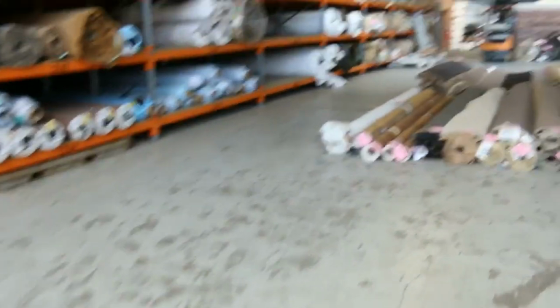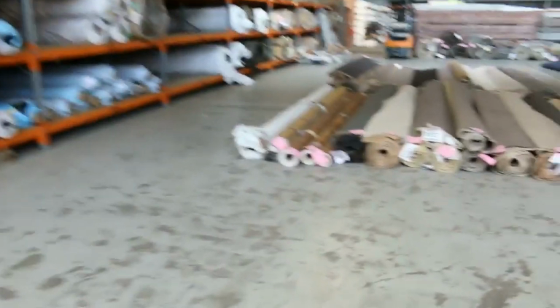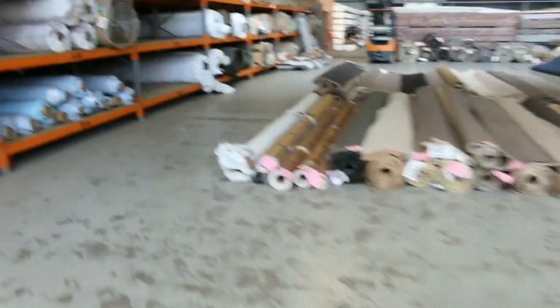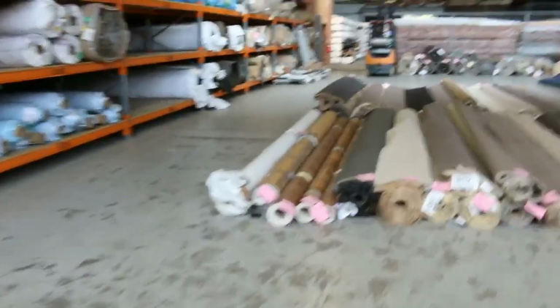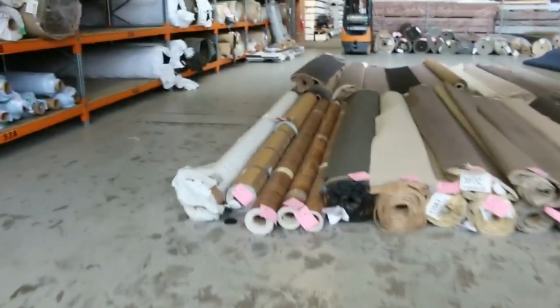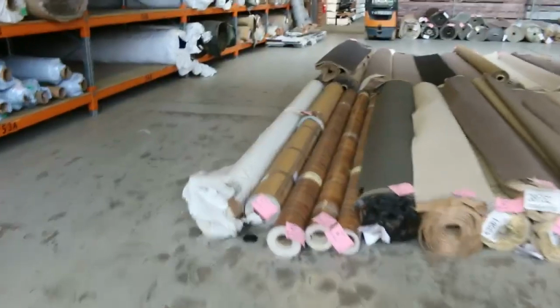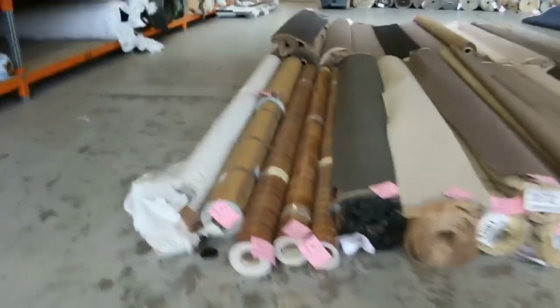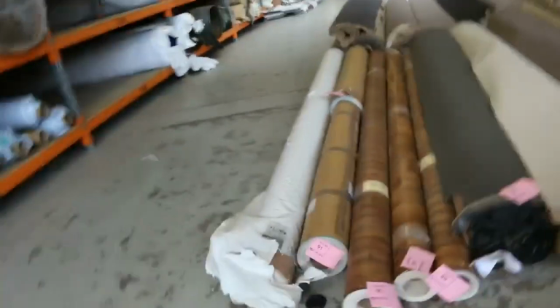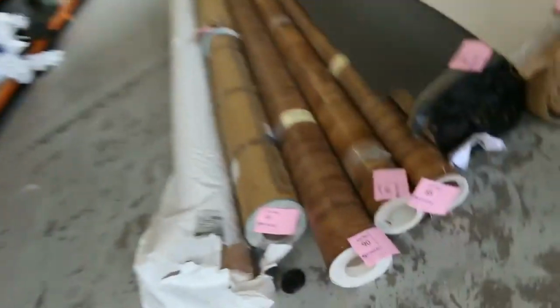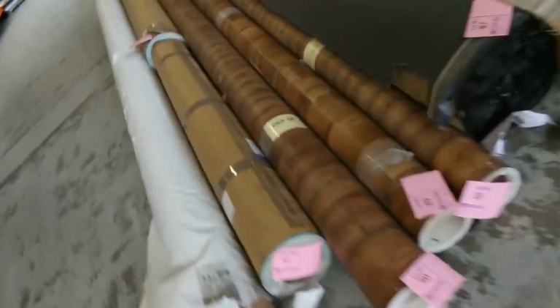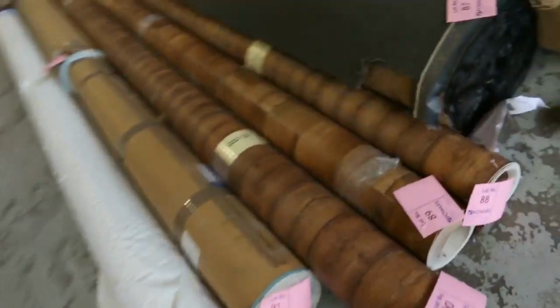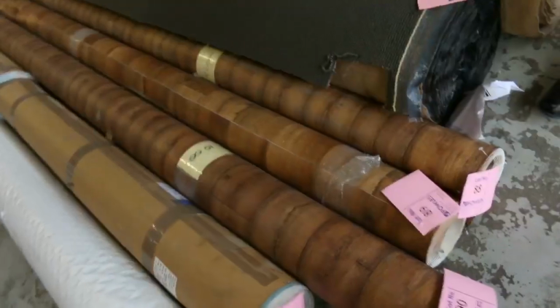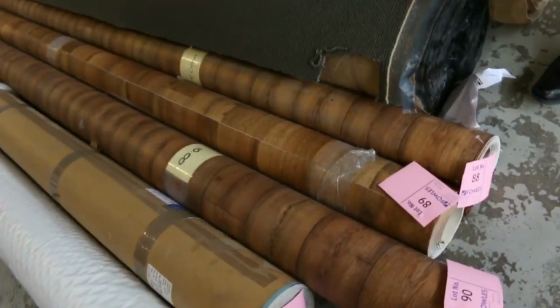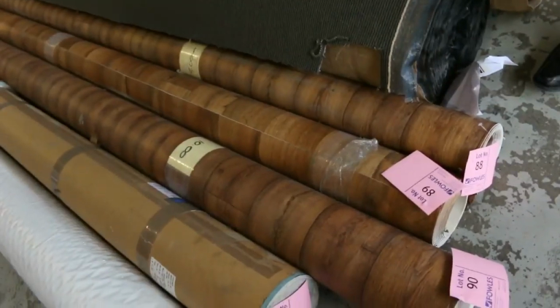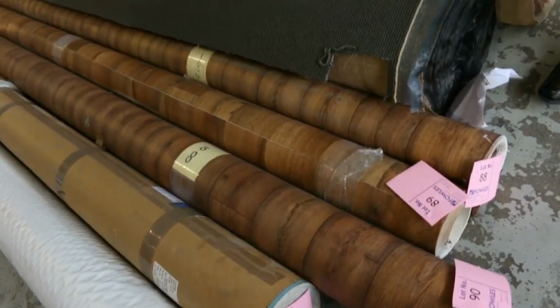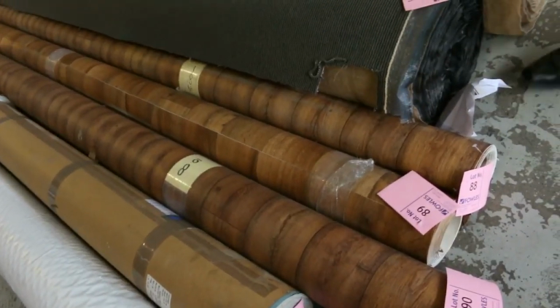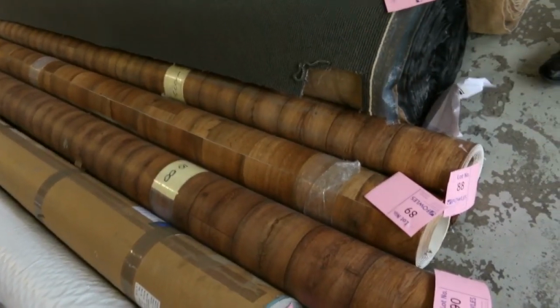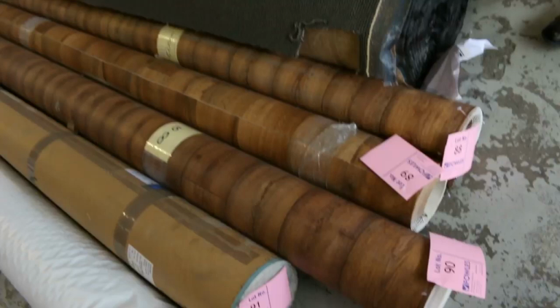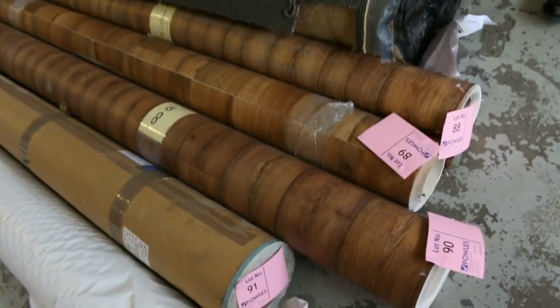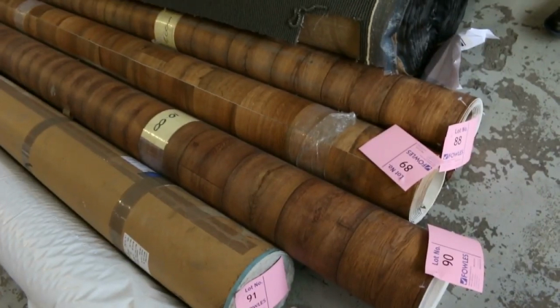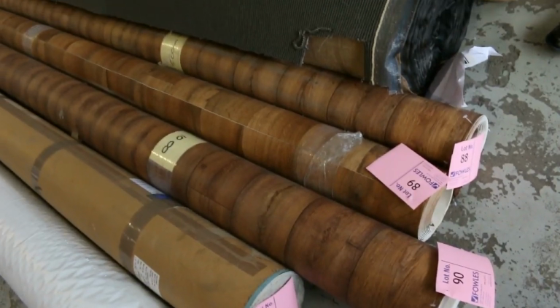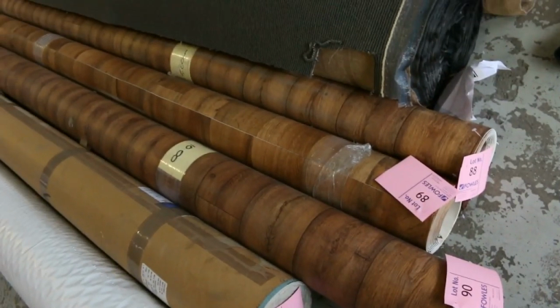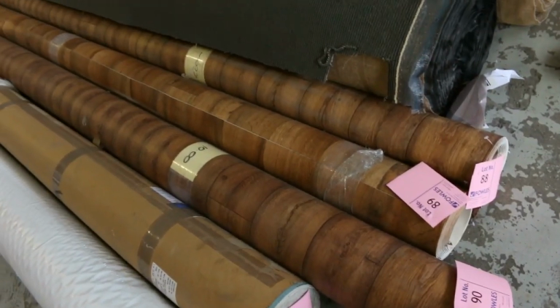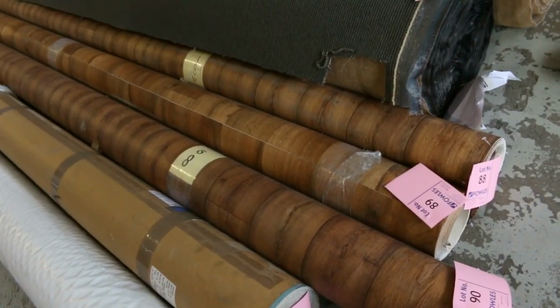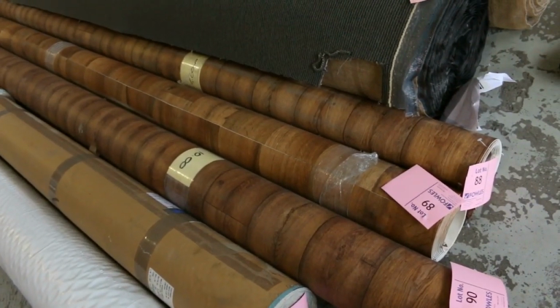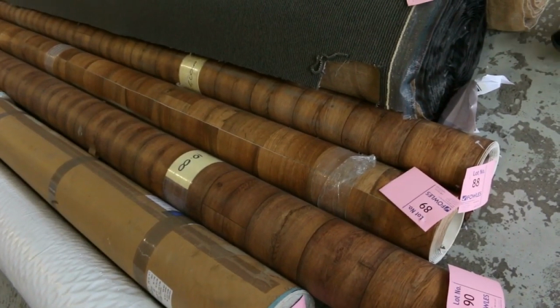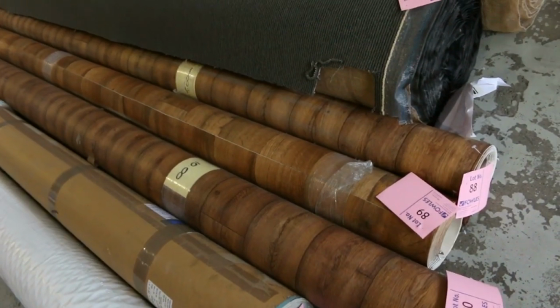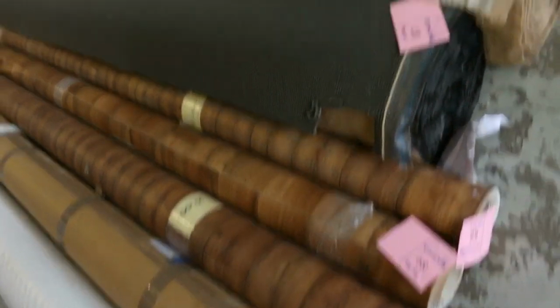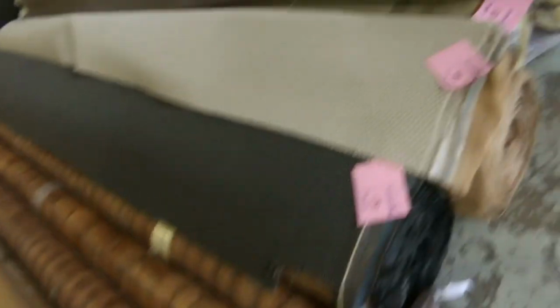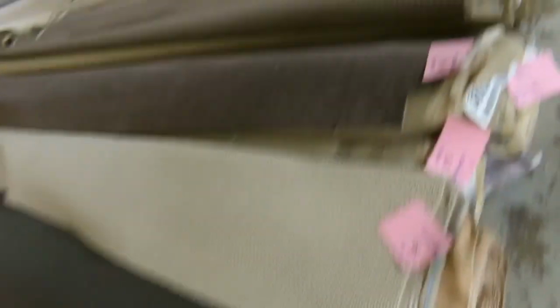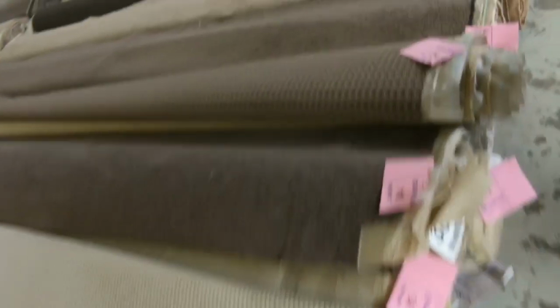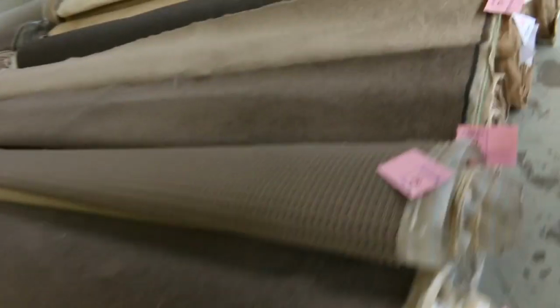Over this way we've got some 4-metre wide vinyl, a few different roll sizes varying anywhere from 5 to 10 metres at $25 a linear metre. That is 4 metres wide, so exceptional value — it's under half price at $25 a metre.